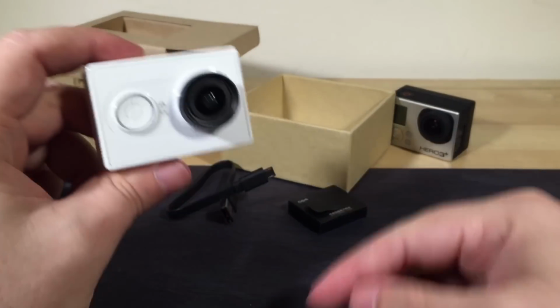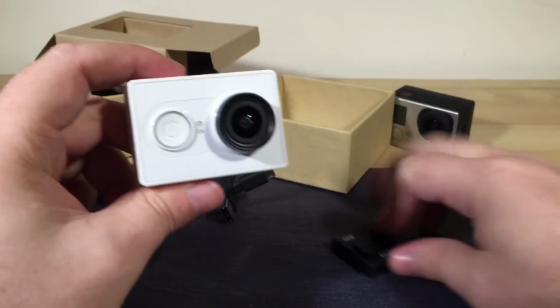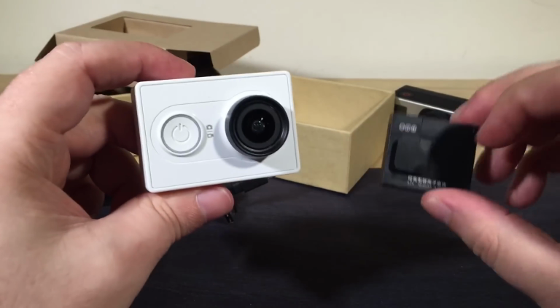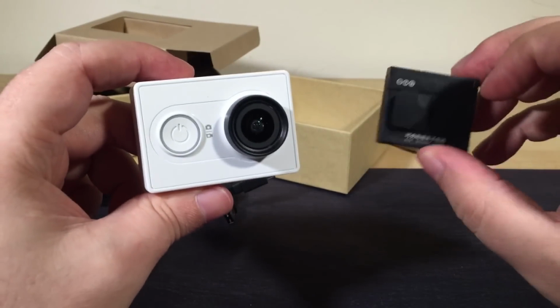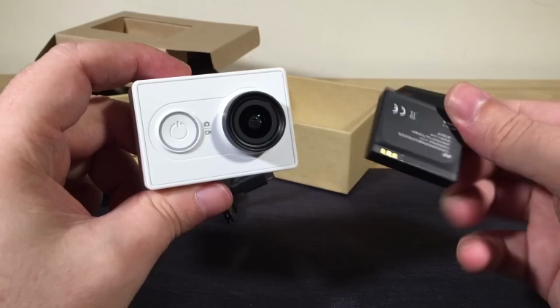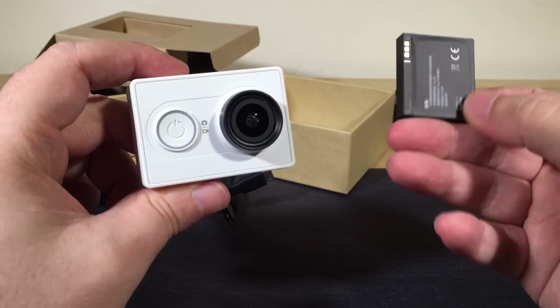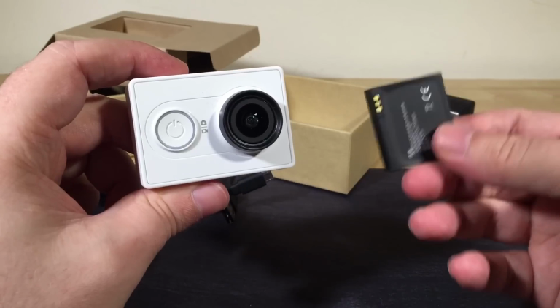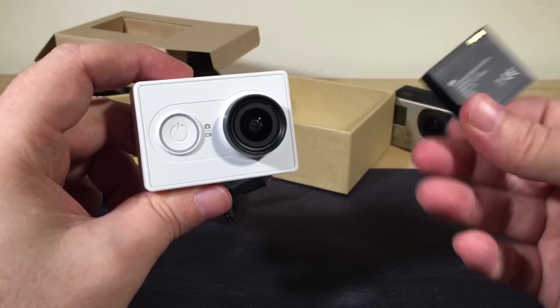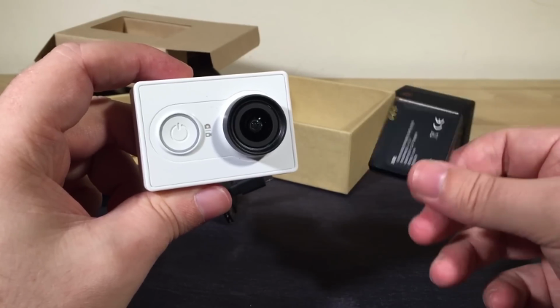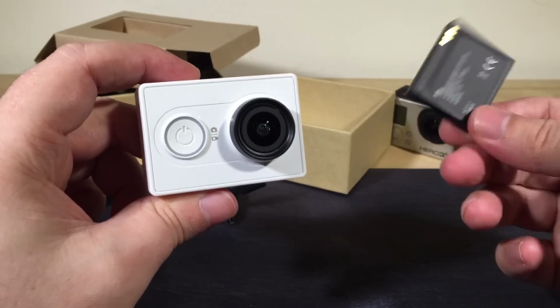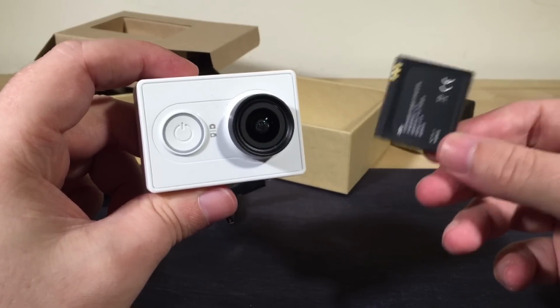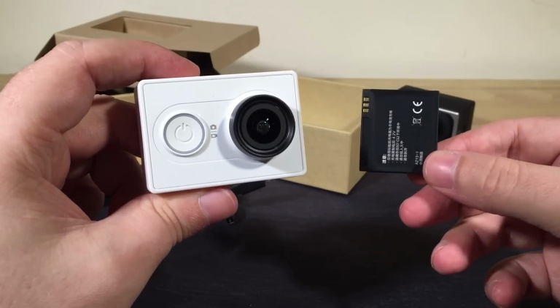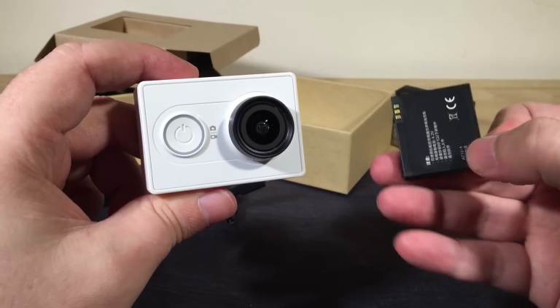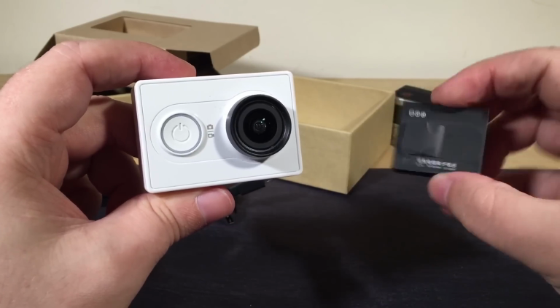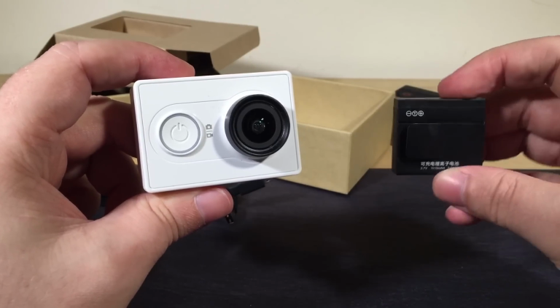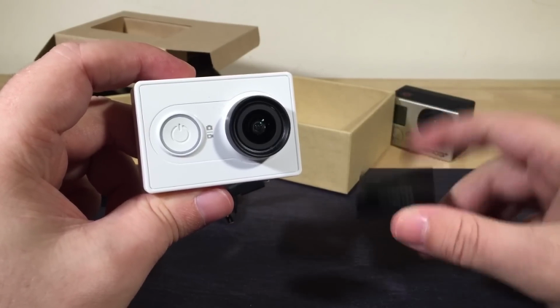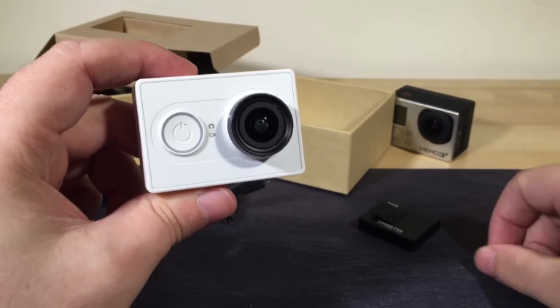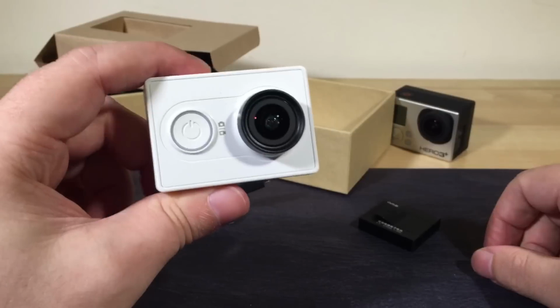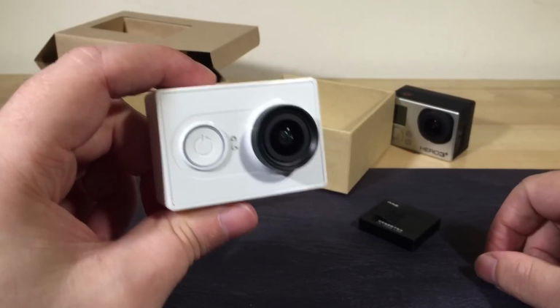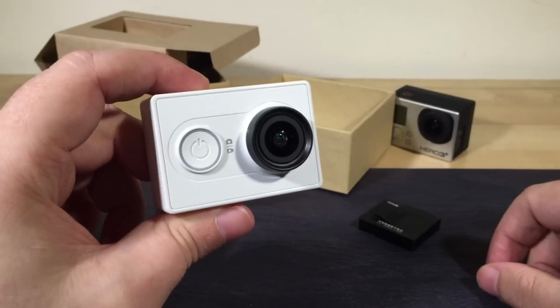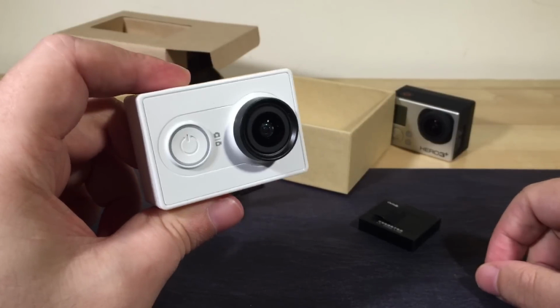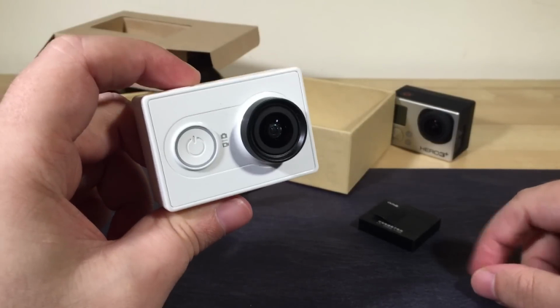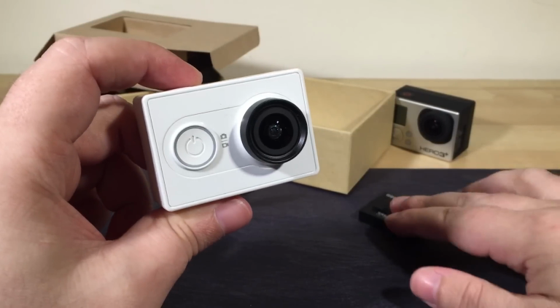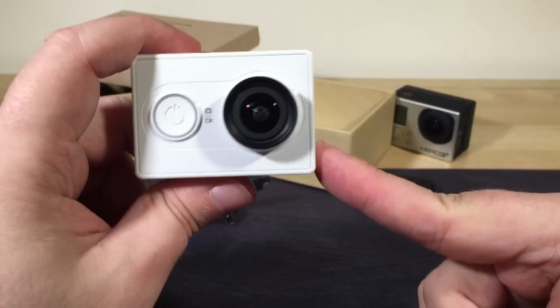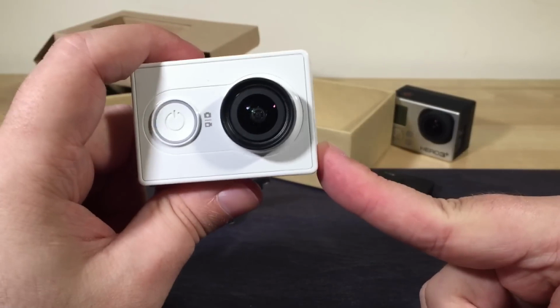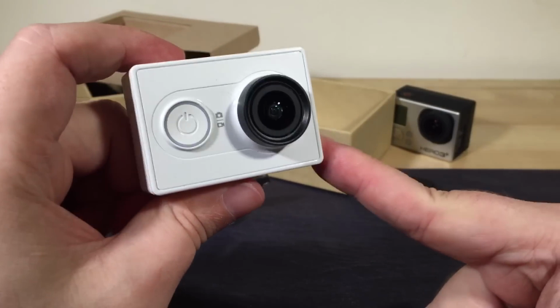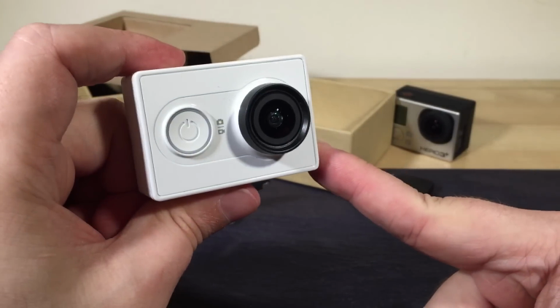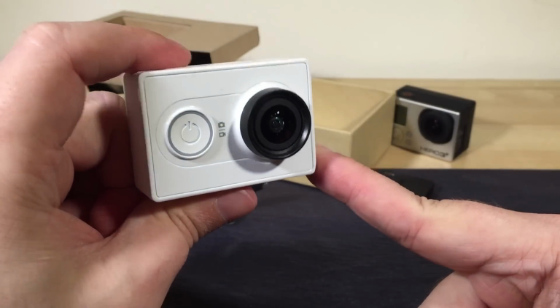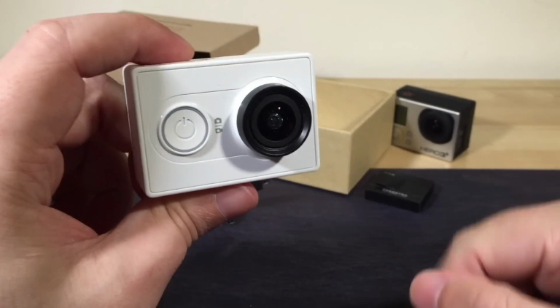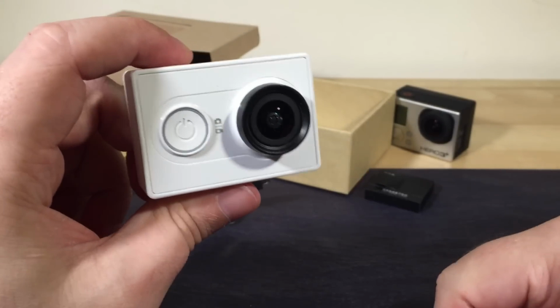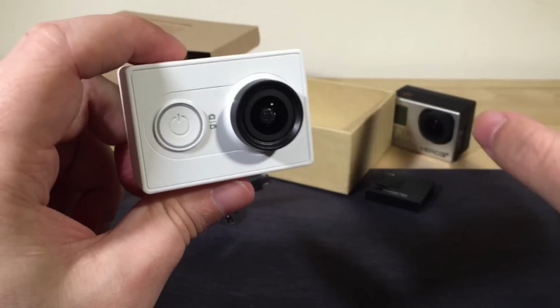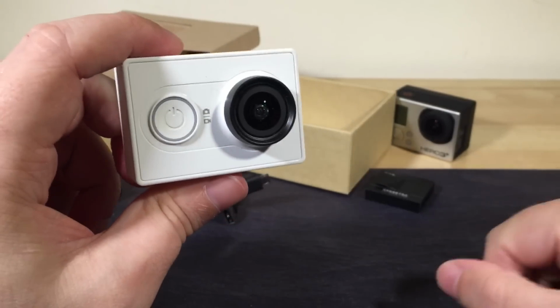On my way home I threw in the battery and I had probably 30% charge, judging by how long it lasted. I did get a few shots on the way home — I pointed this at a few things just to see how it went. I was quite impressed. Take a look at this.